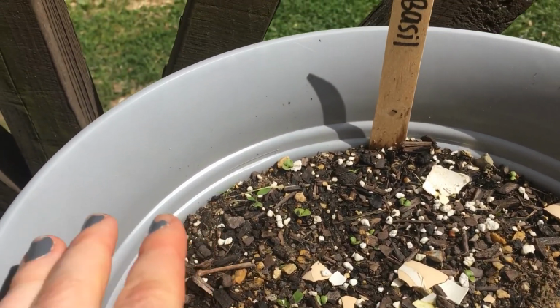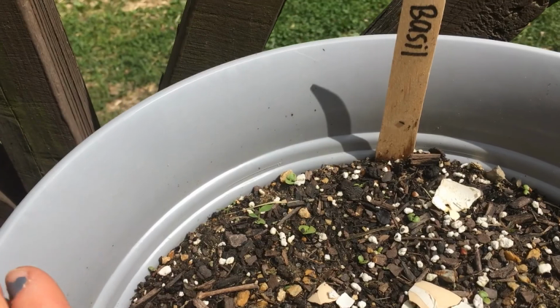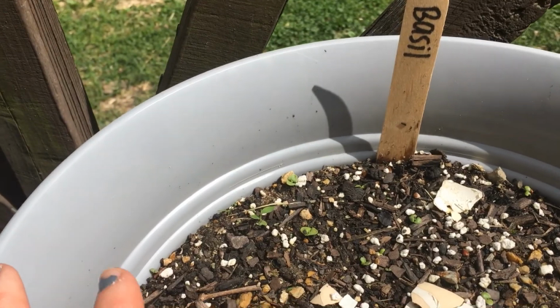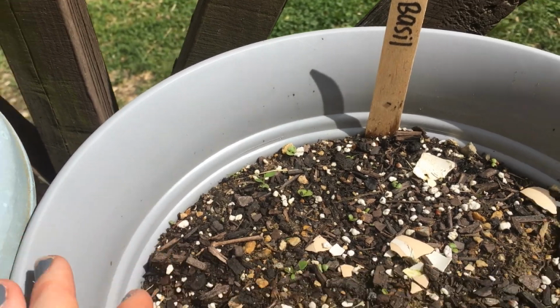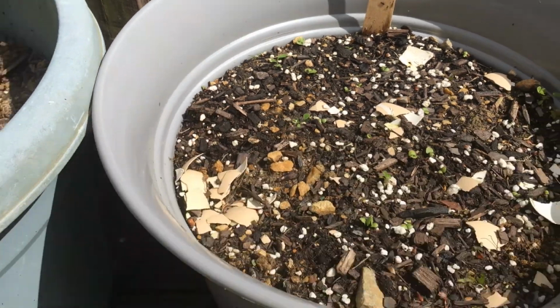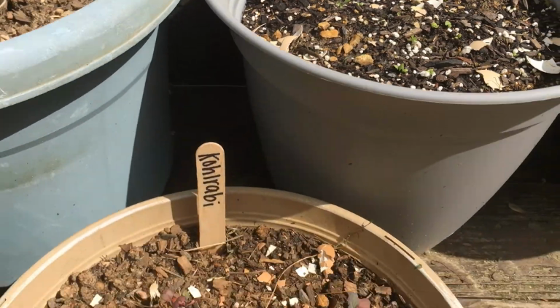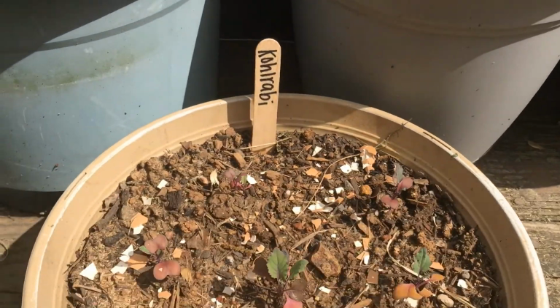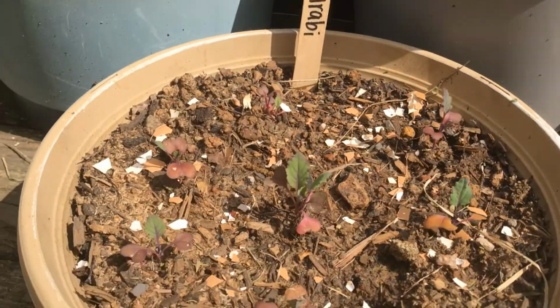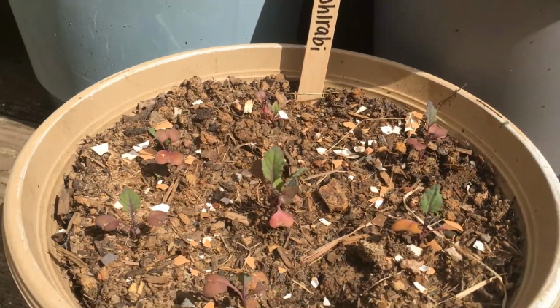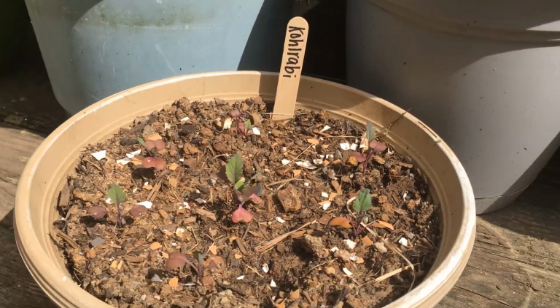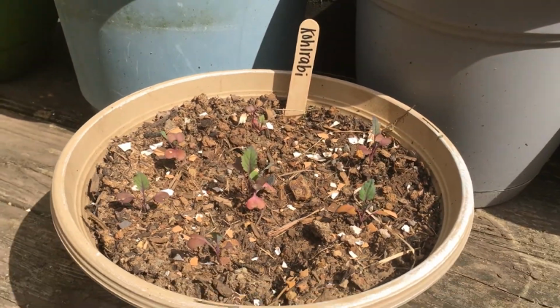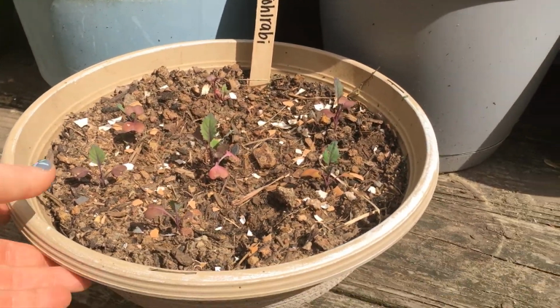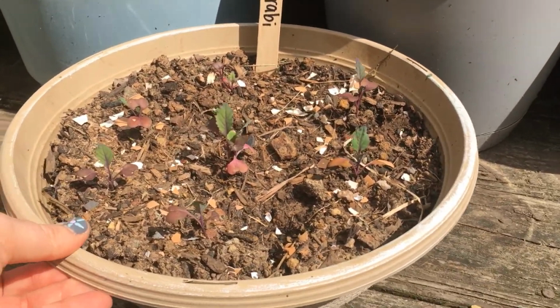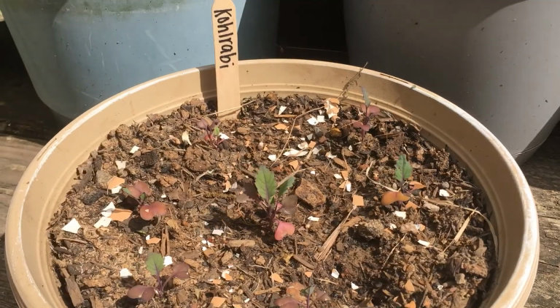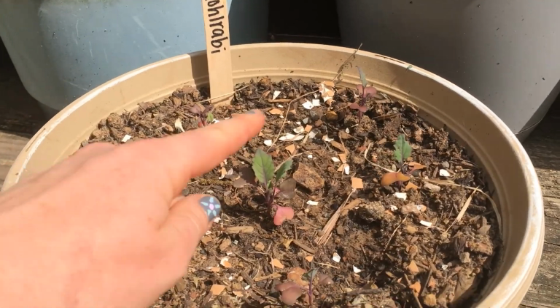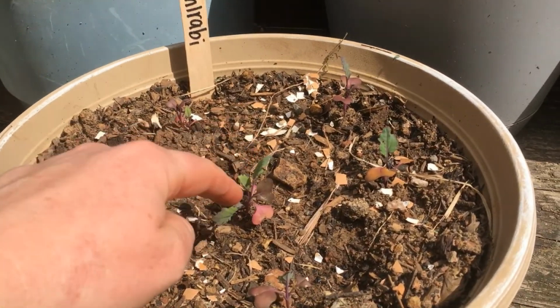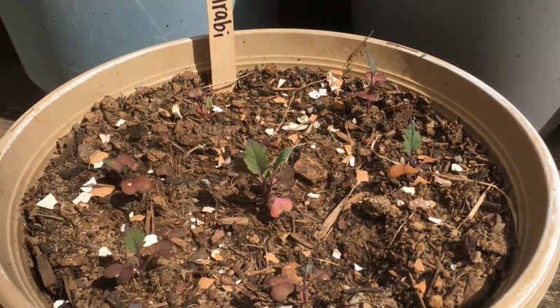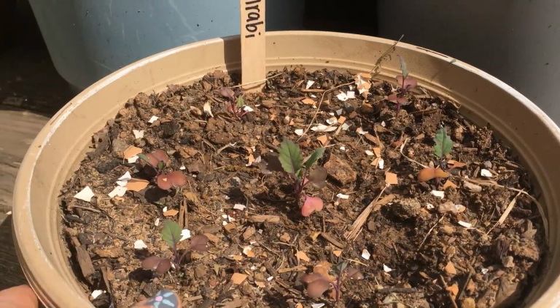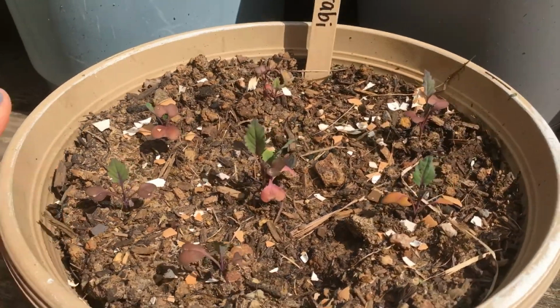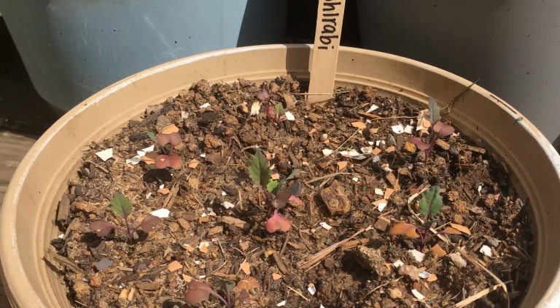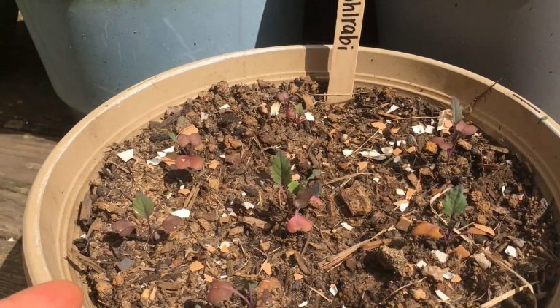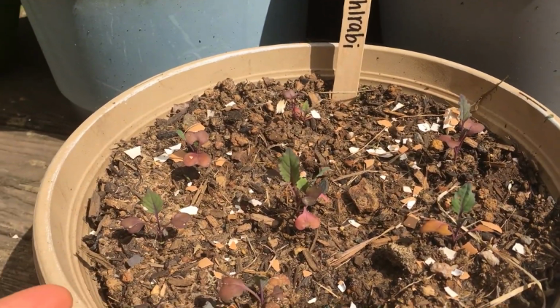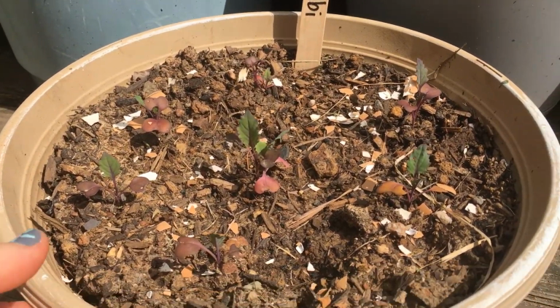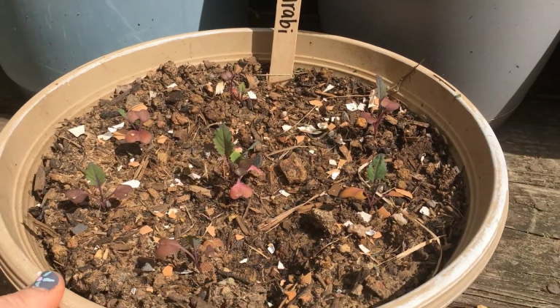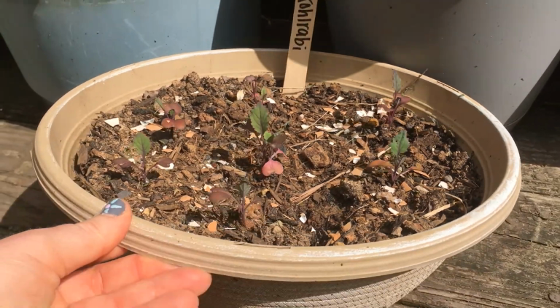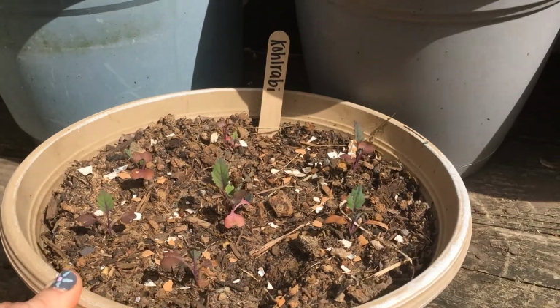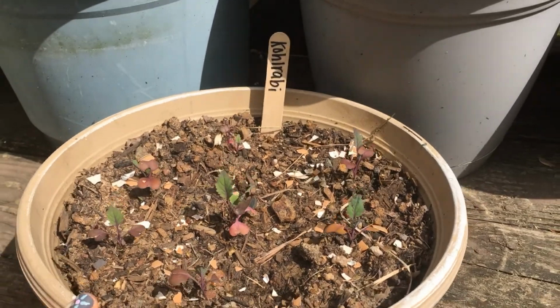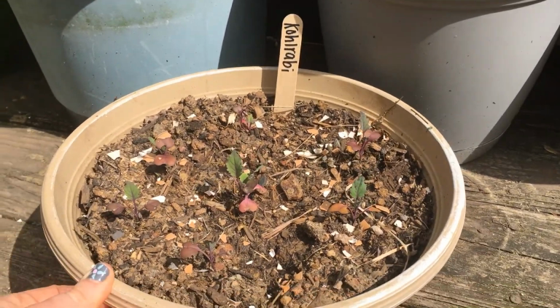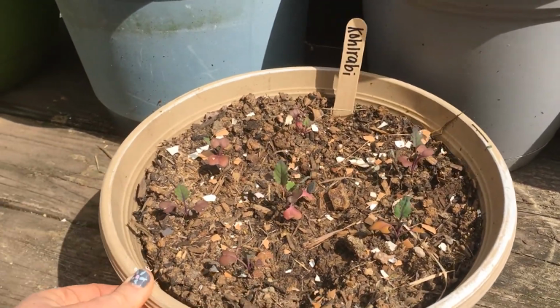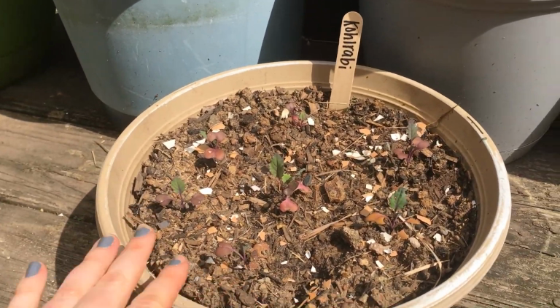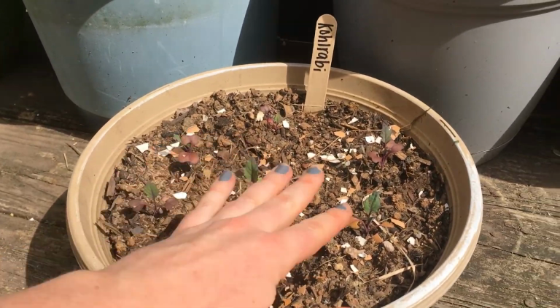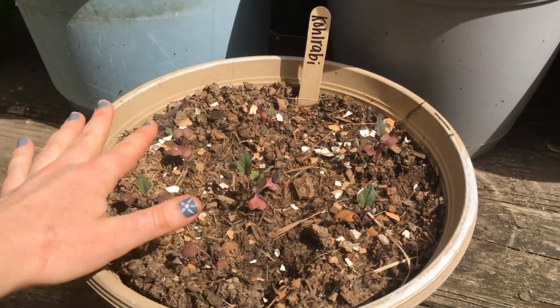I have a marker for my kohlrabi but this one's gotten tall. I think all of them have gotten taller actually, so we're doing pretty well. Hopefully those are okay in the placement that I have them.